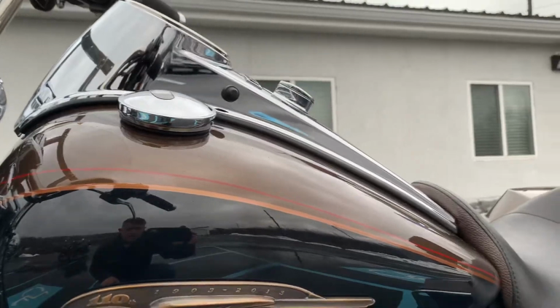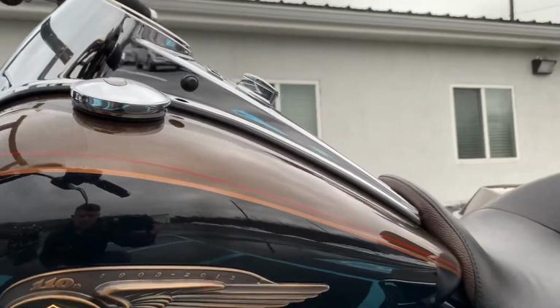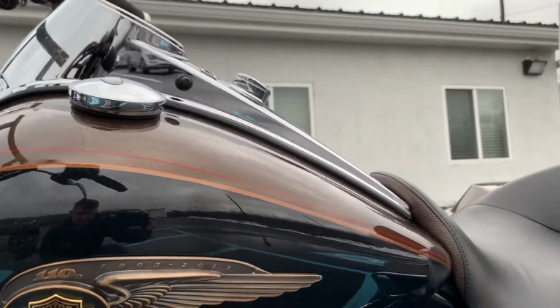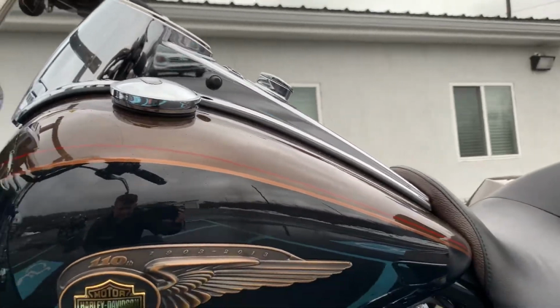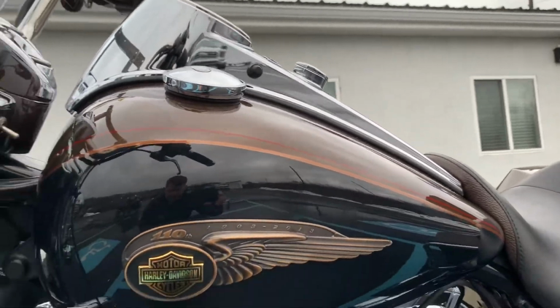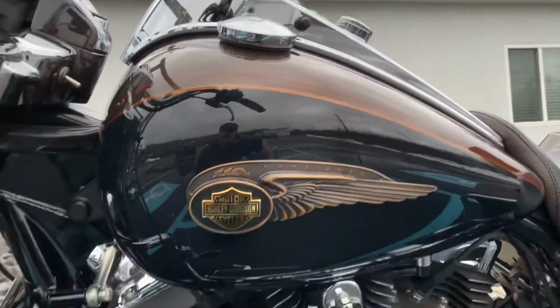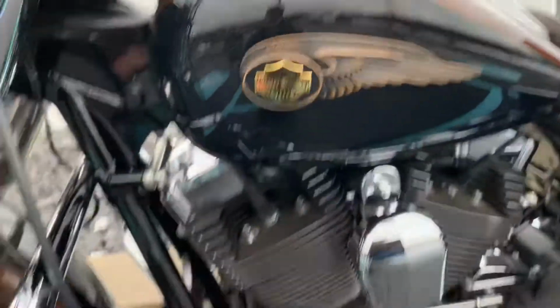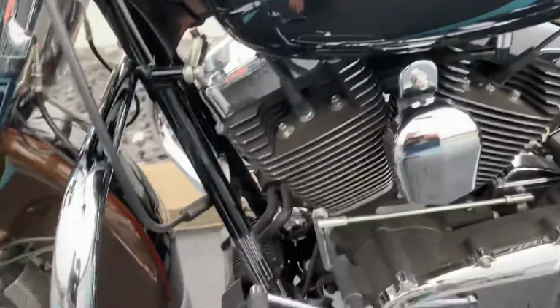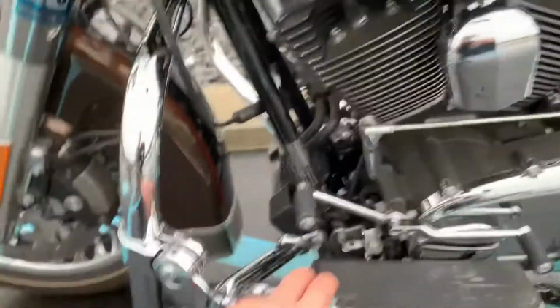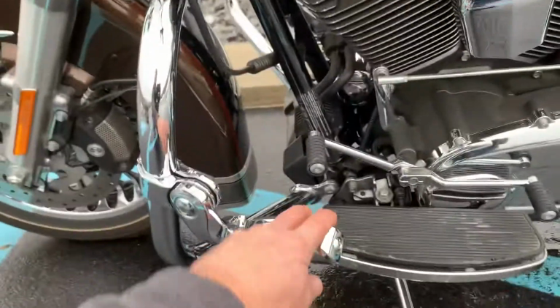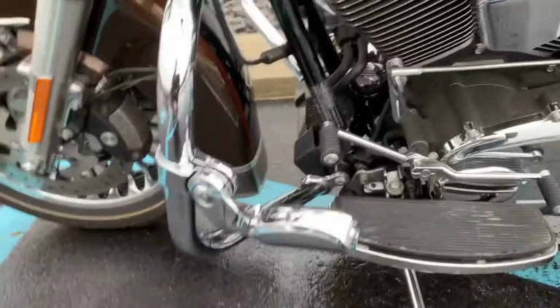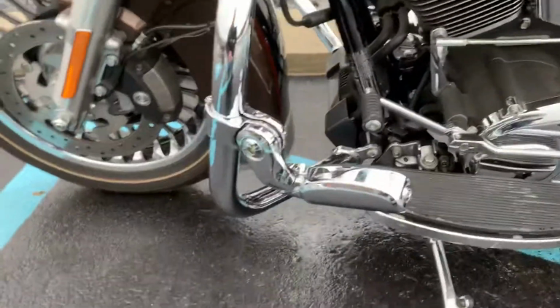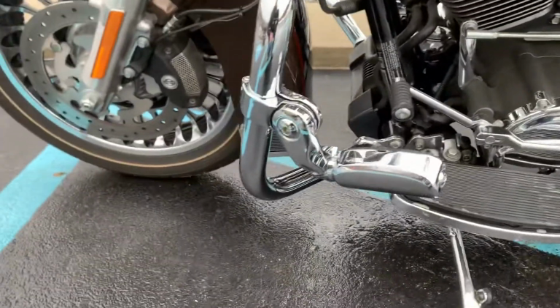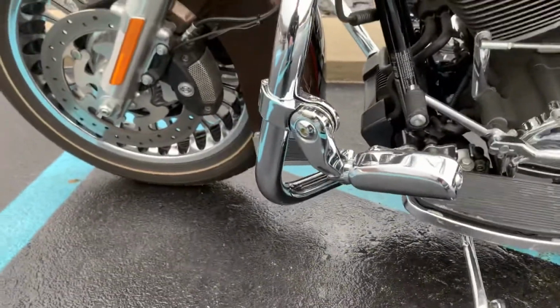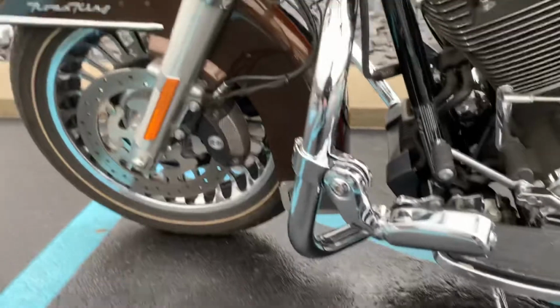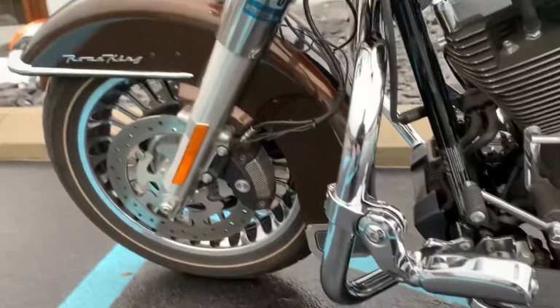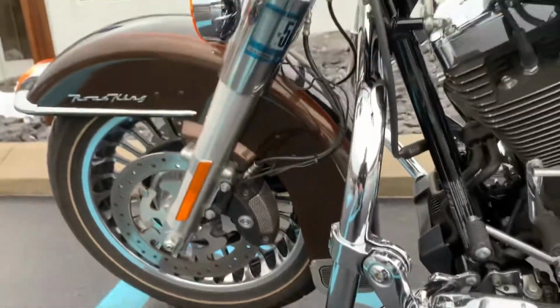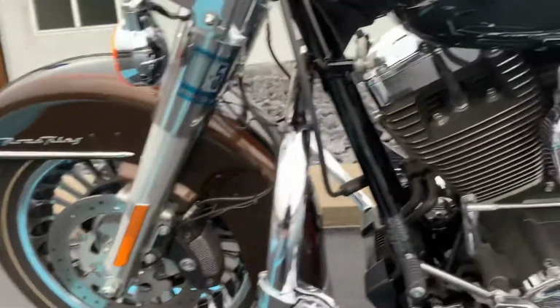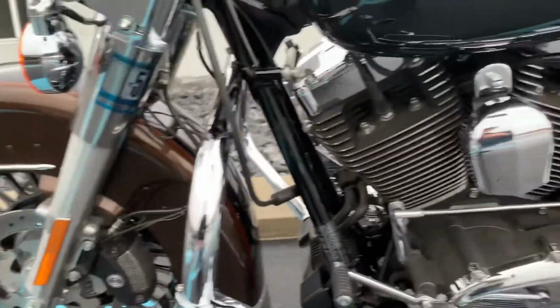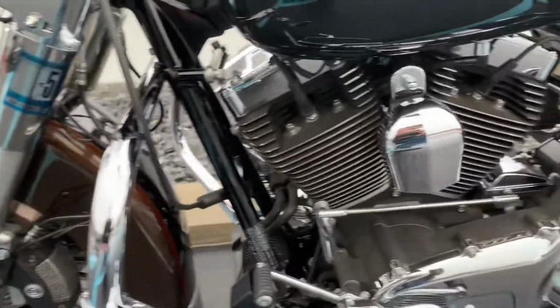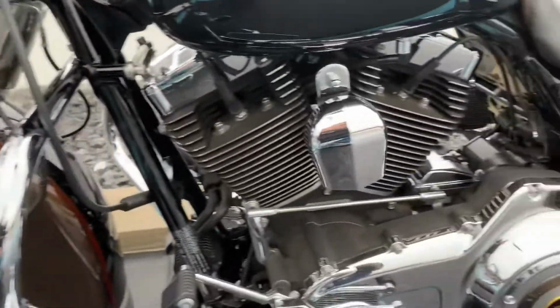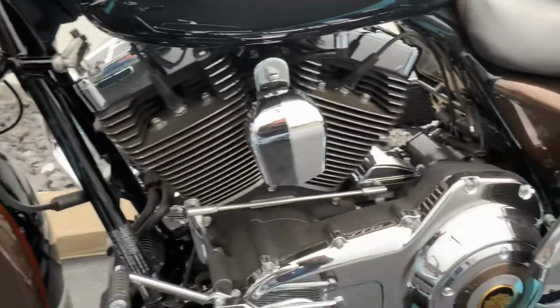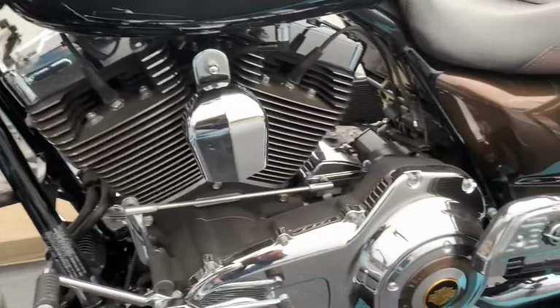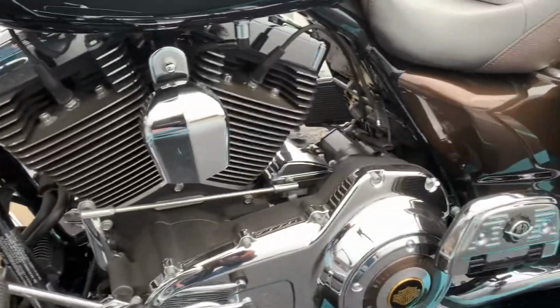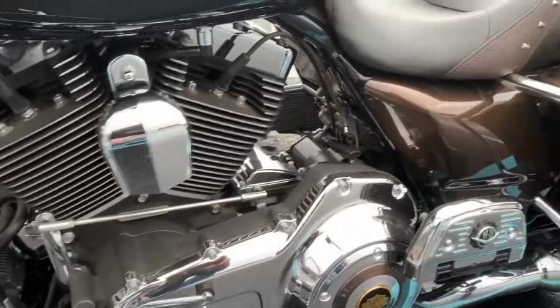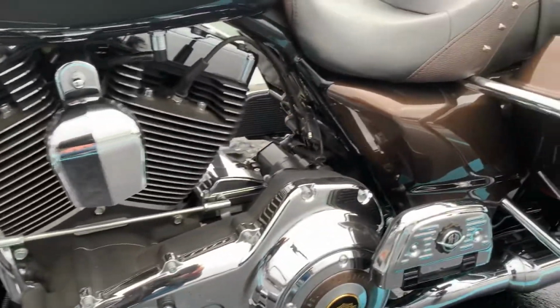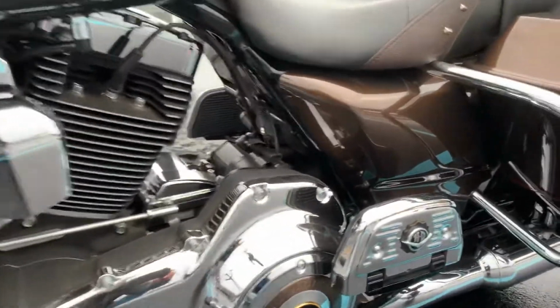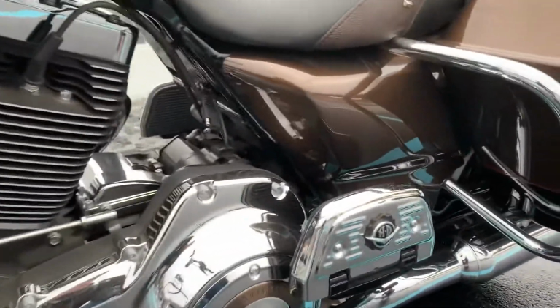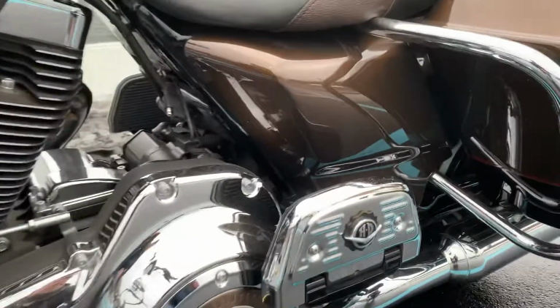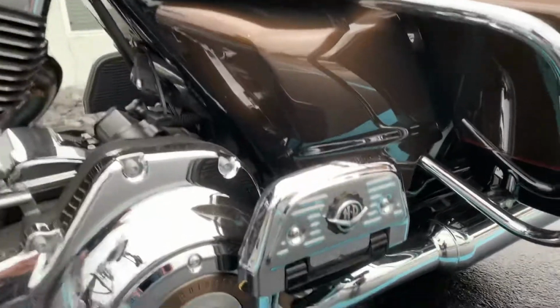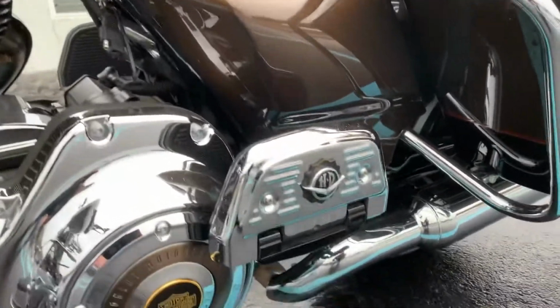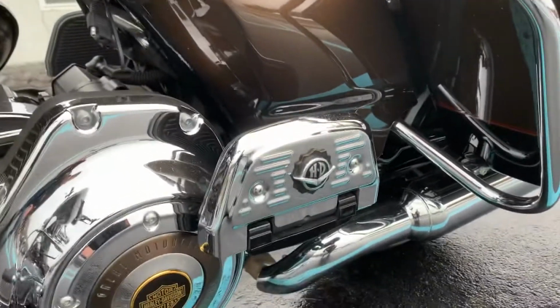The fuel tank on this bike is perfect. Got the Harley highway pegs and passenger floorboards.